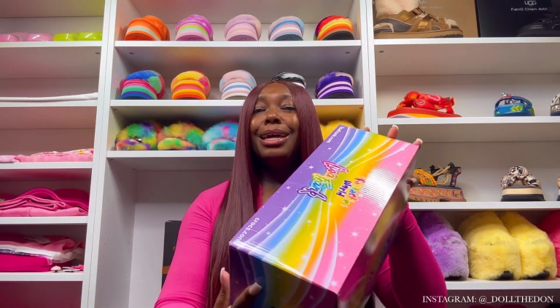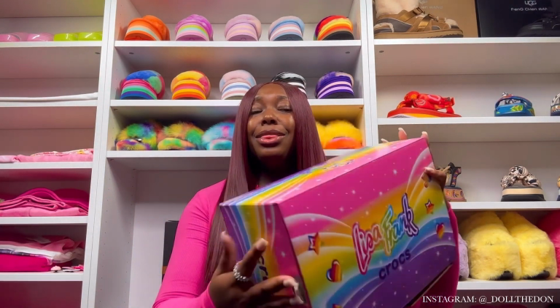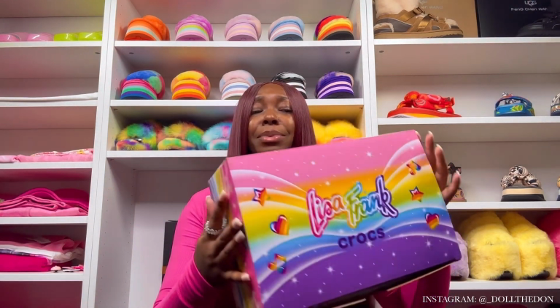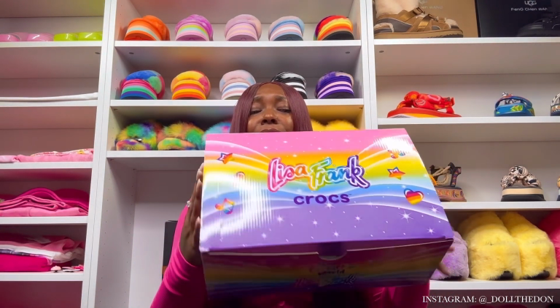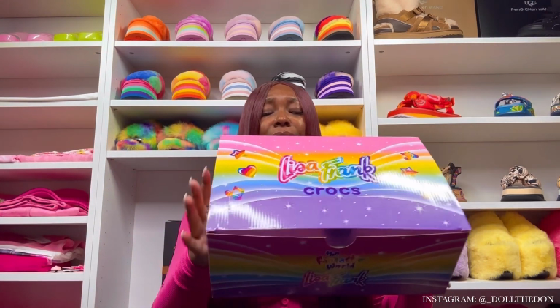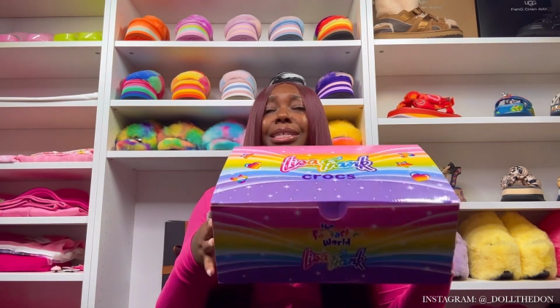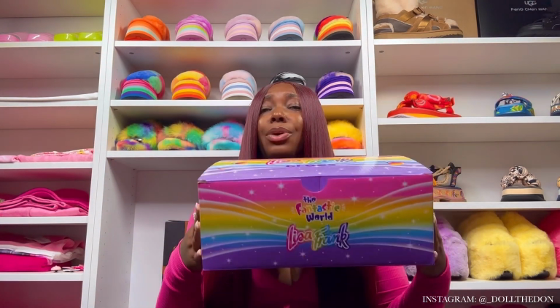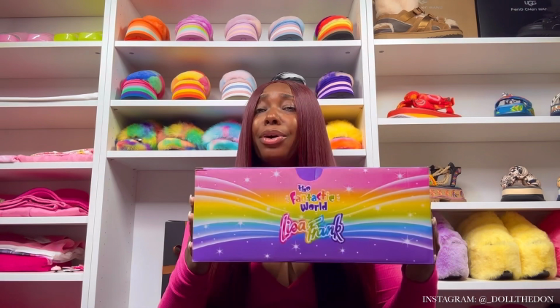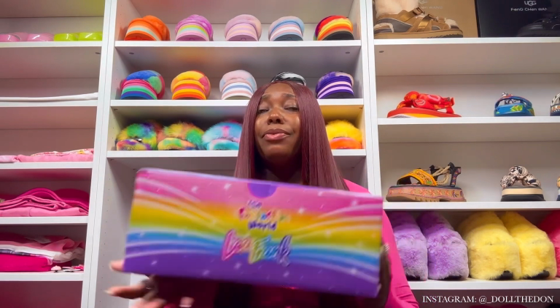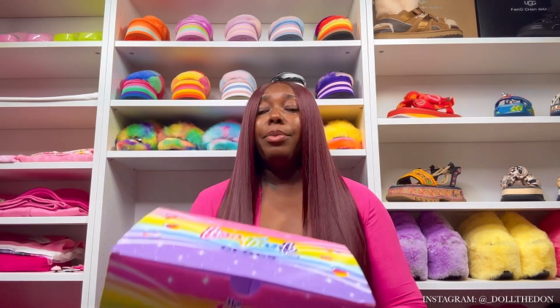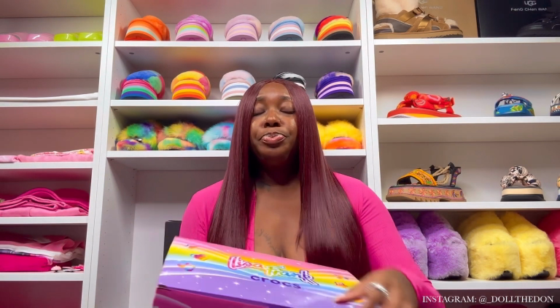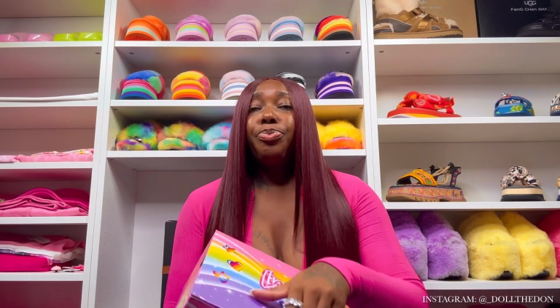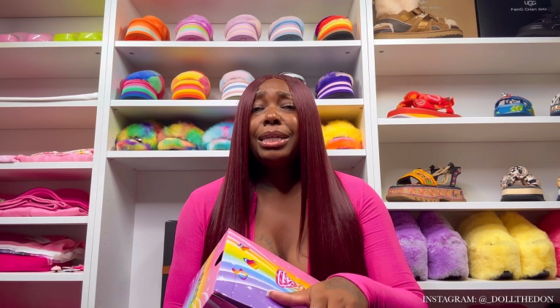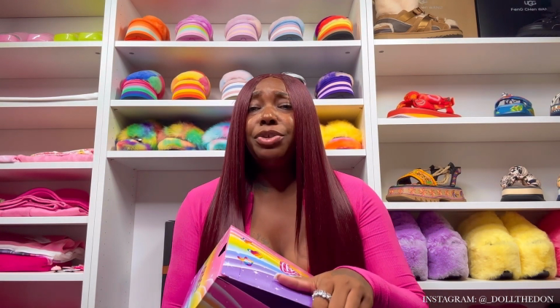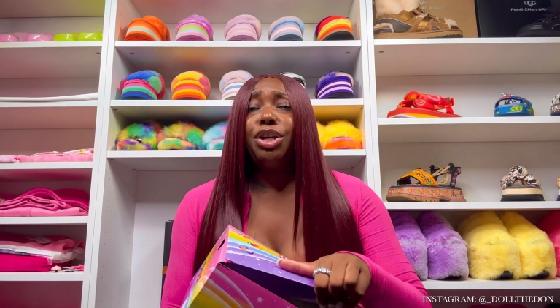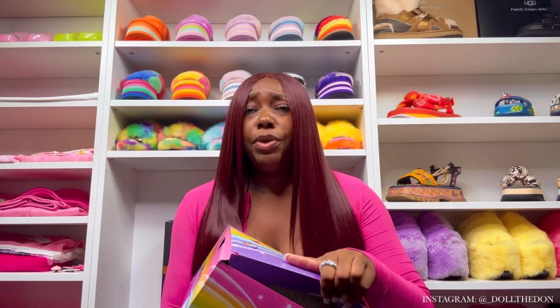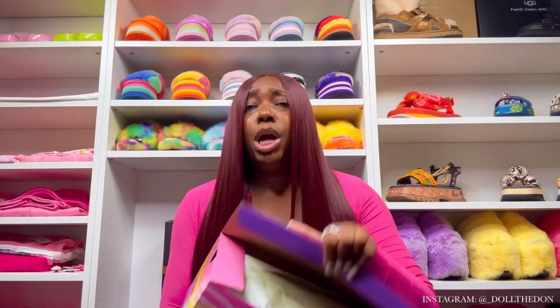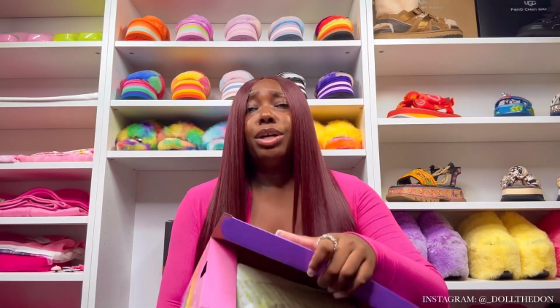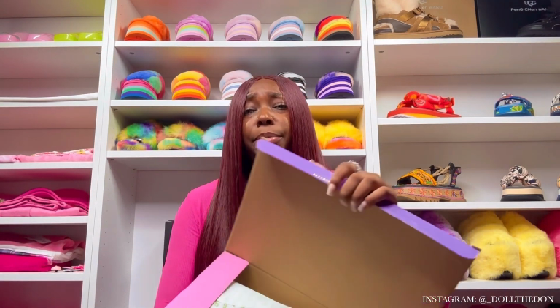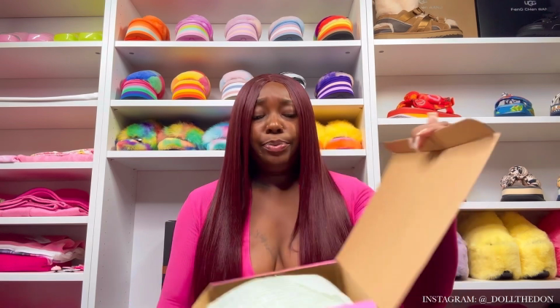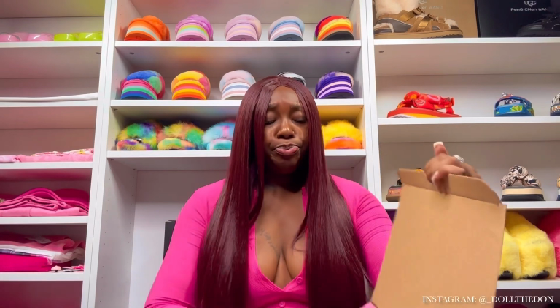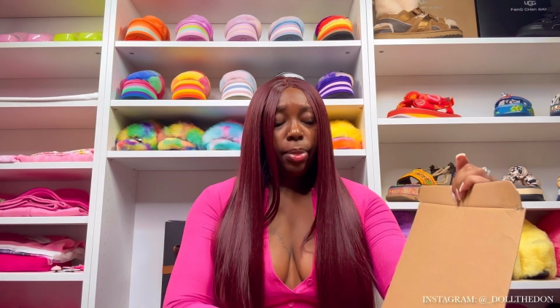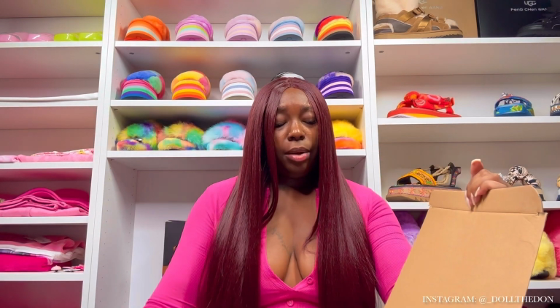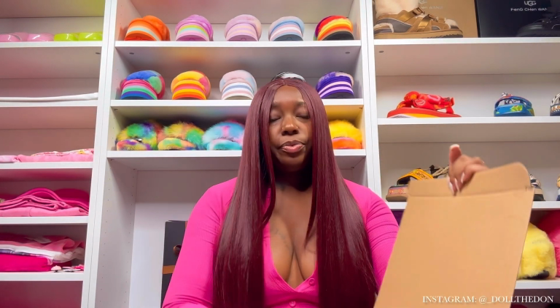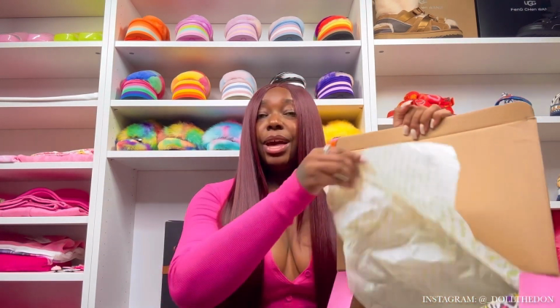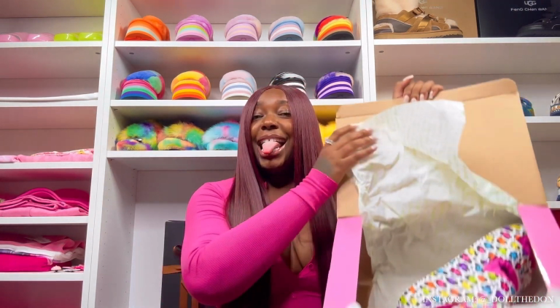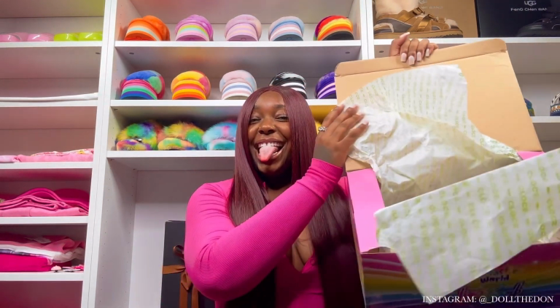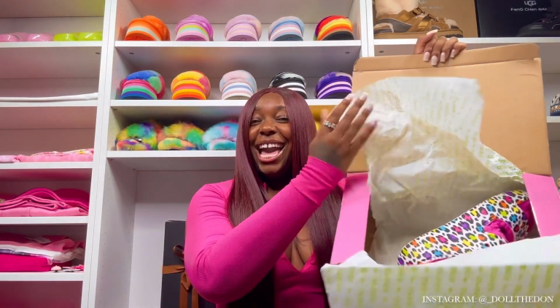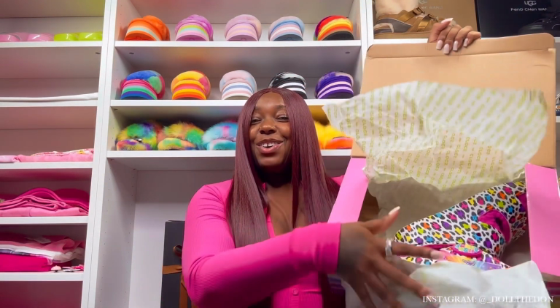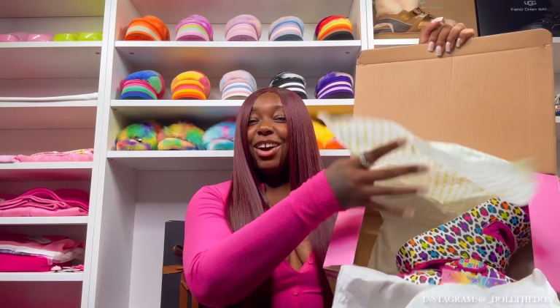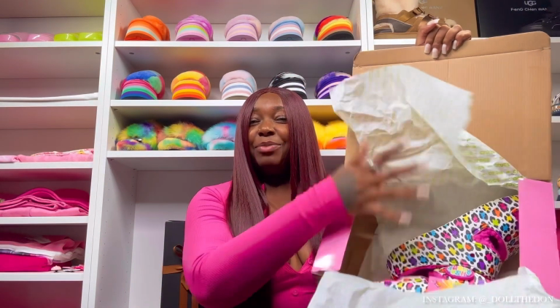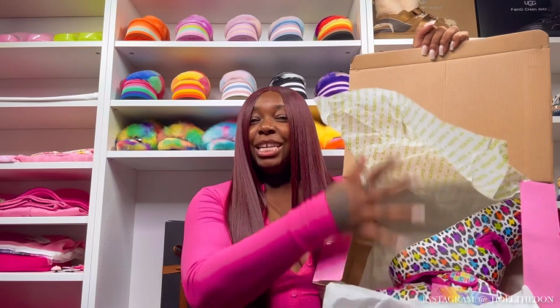It's the famous Lisa Frank — the Fantastic World of Lisa Frank, baby! I got some sandals for y'all. Can y'all see them?